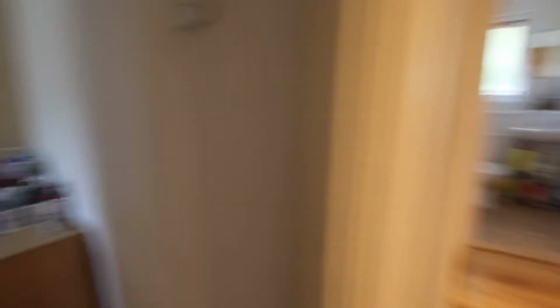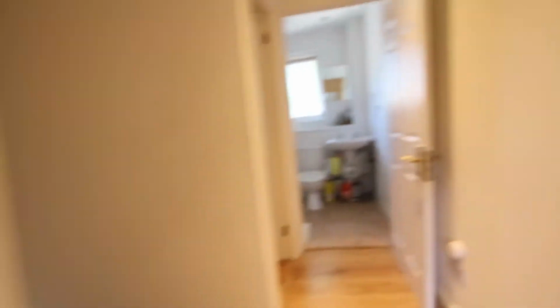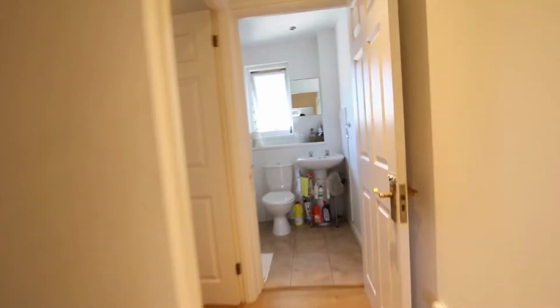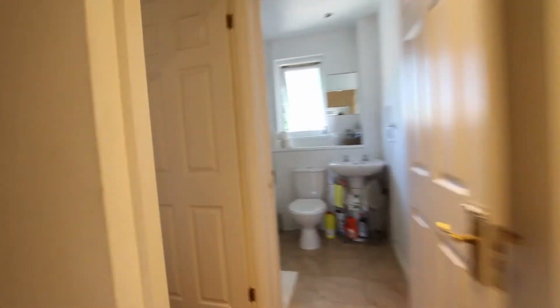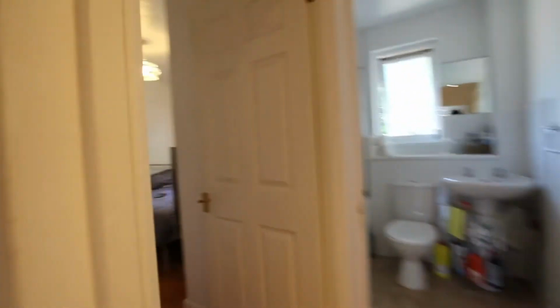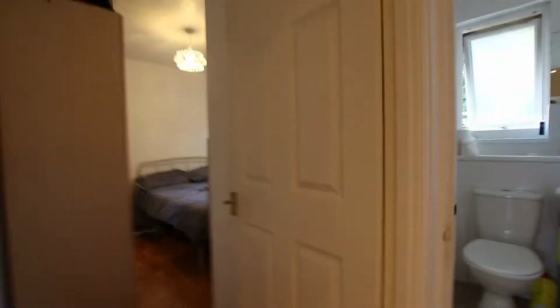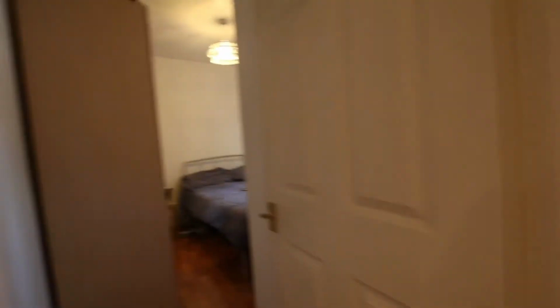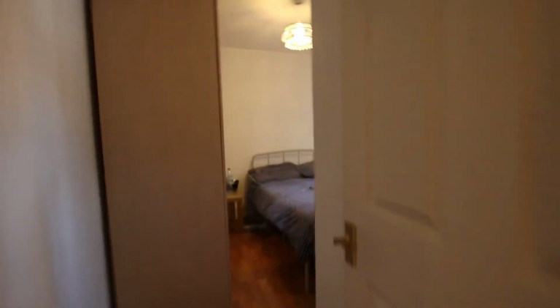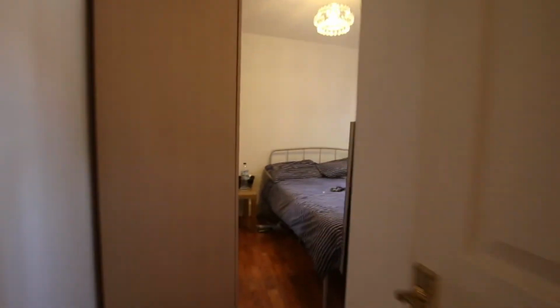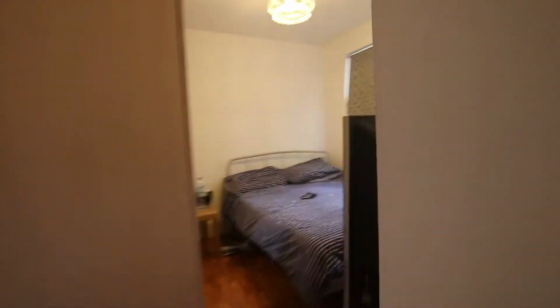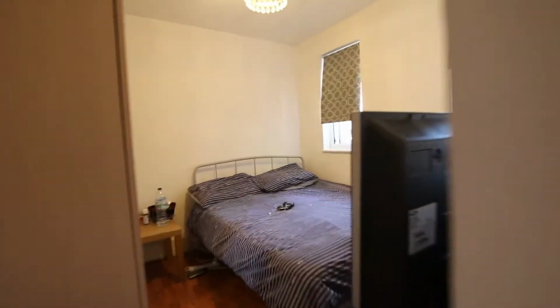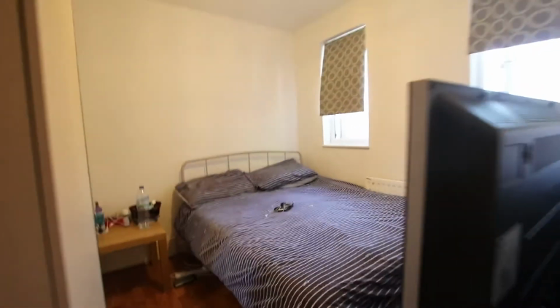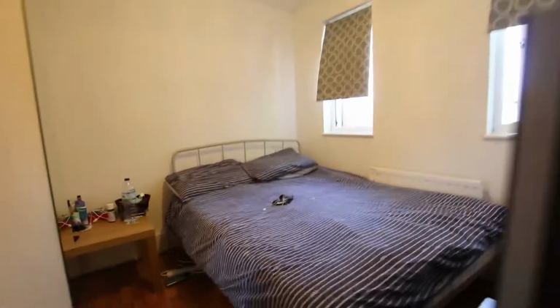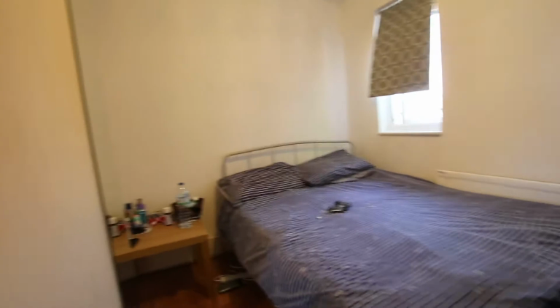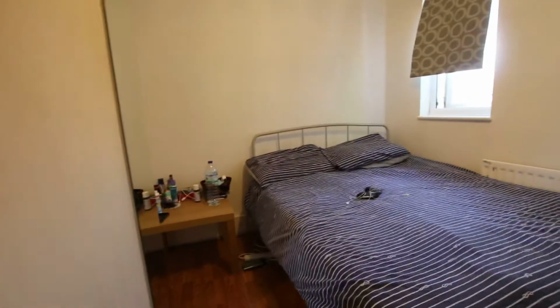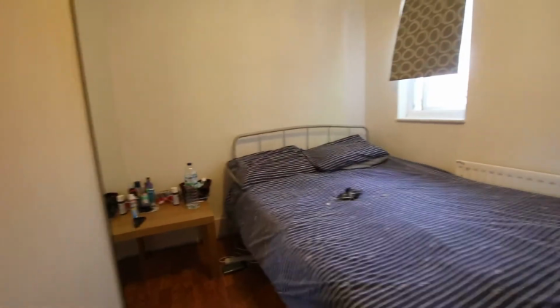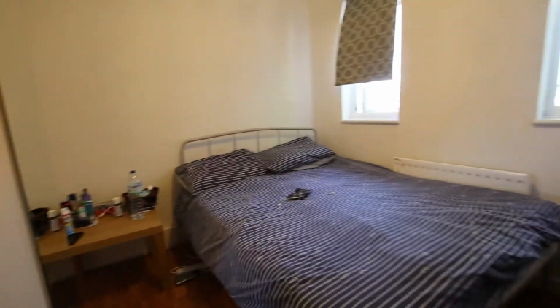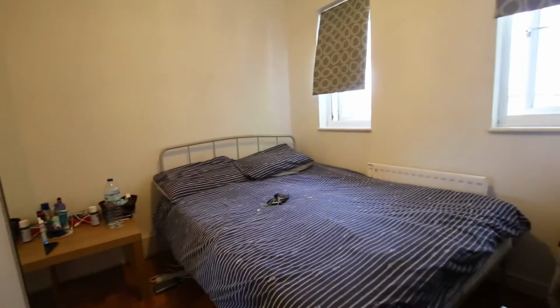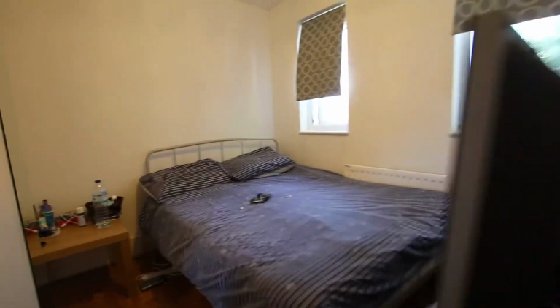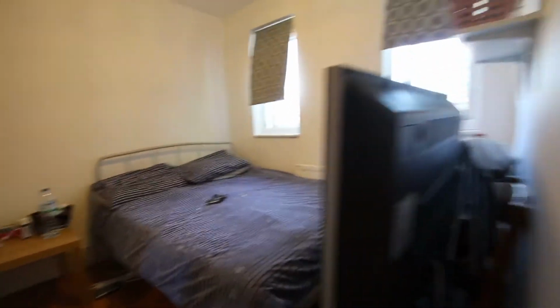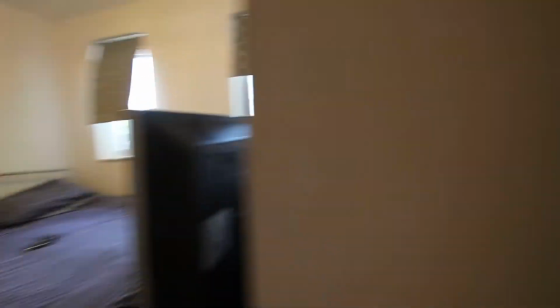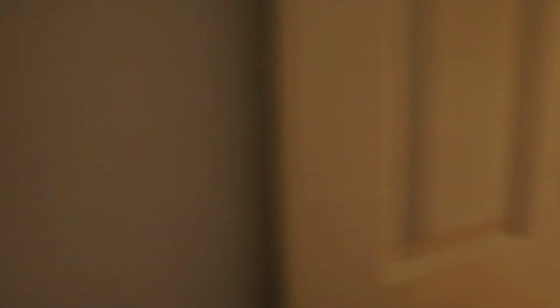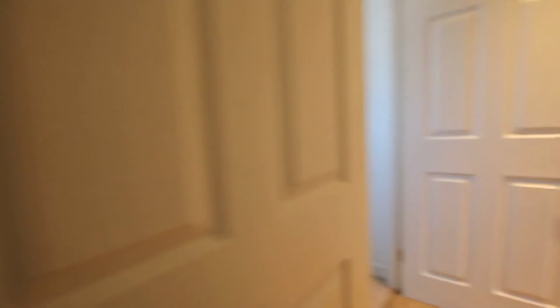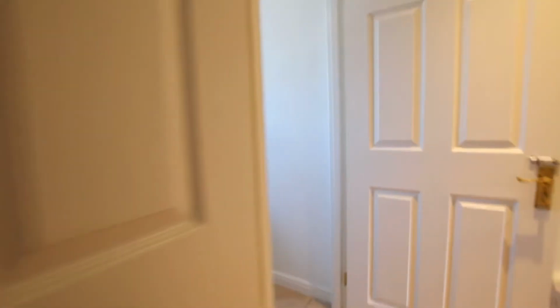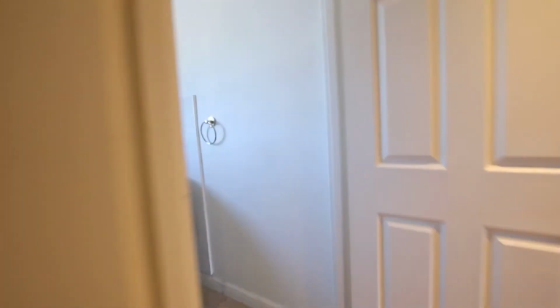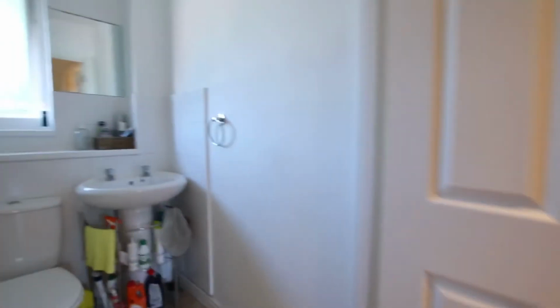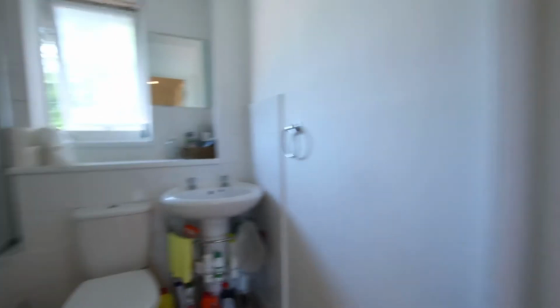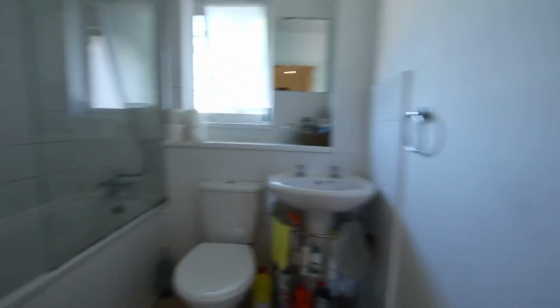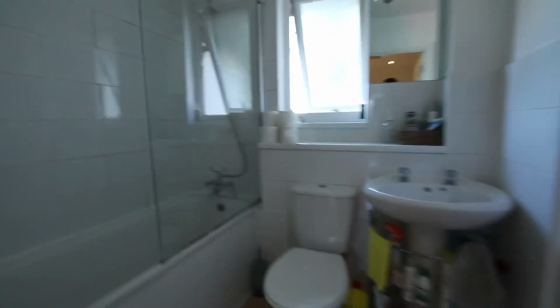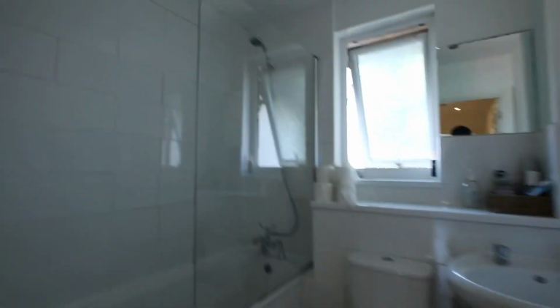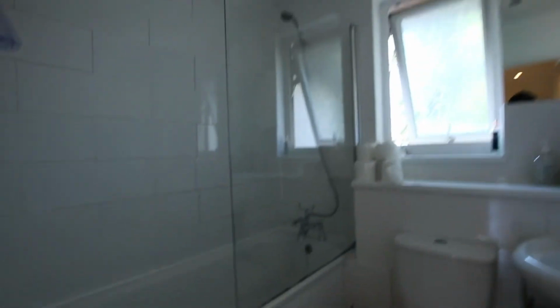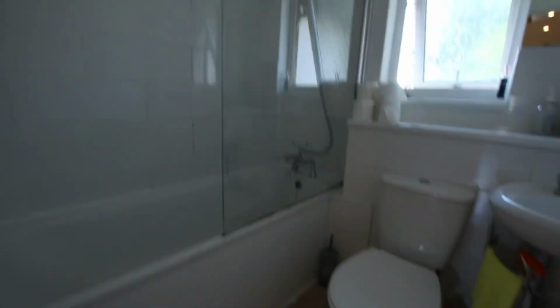Finally, bedroom number four, and then we've got a bathroom here as well.